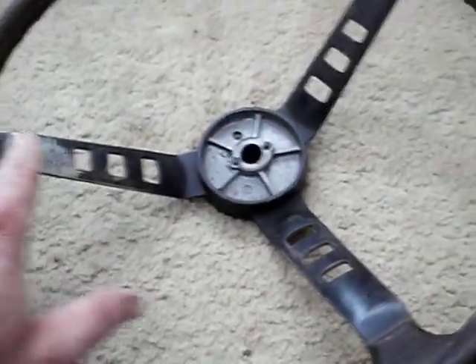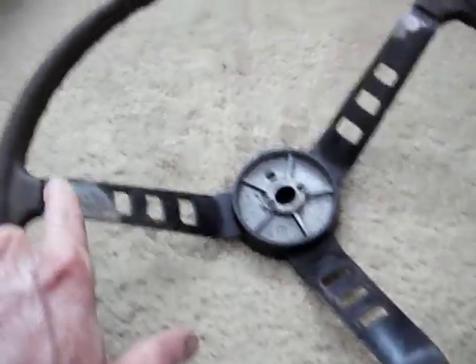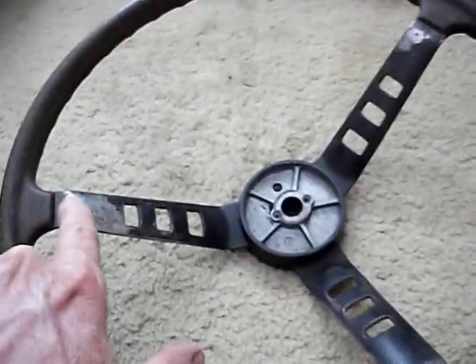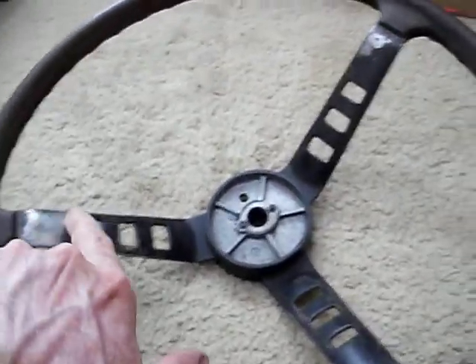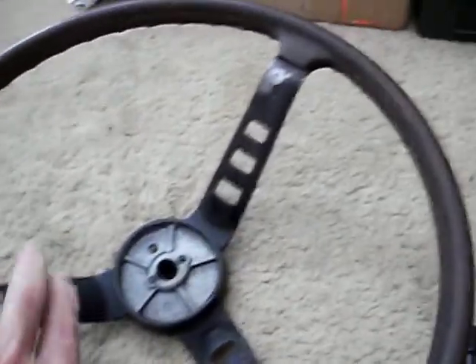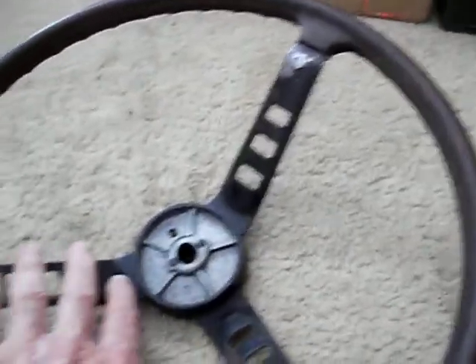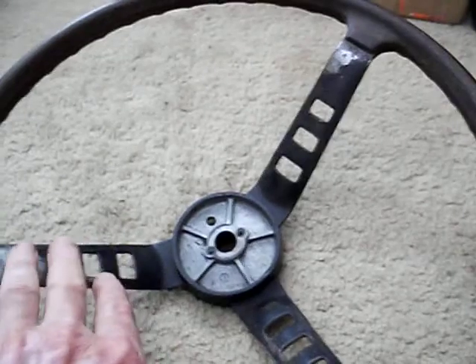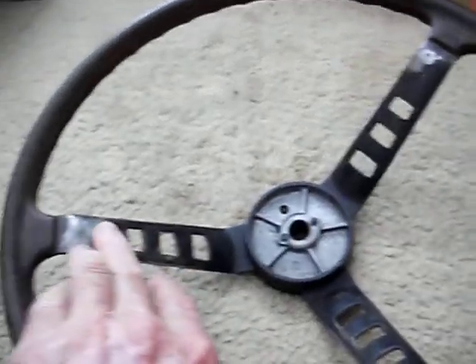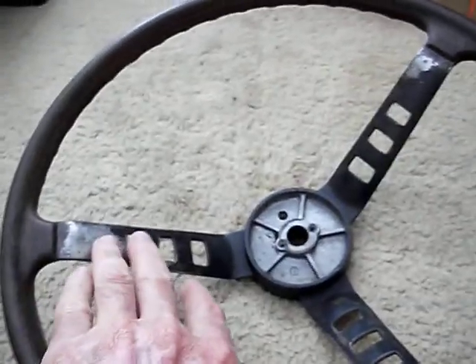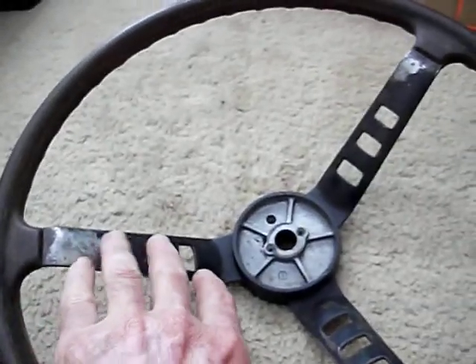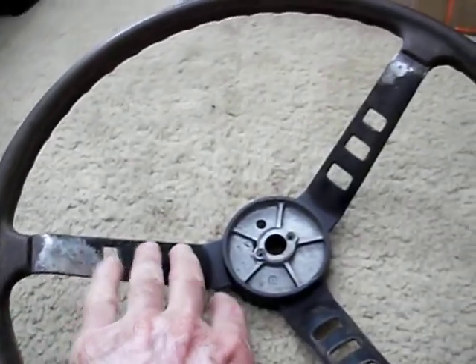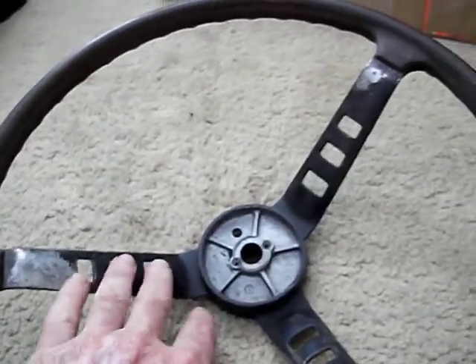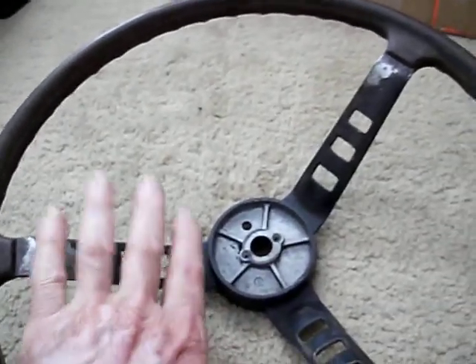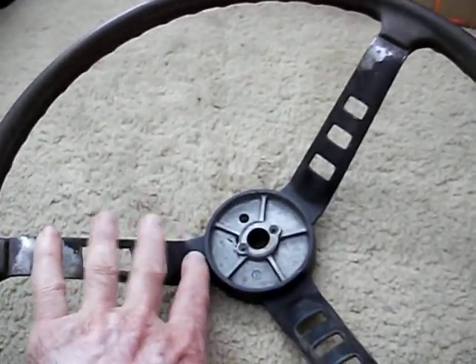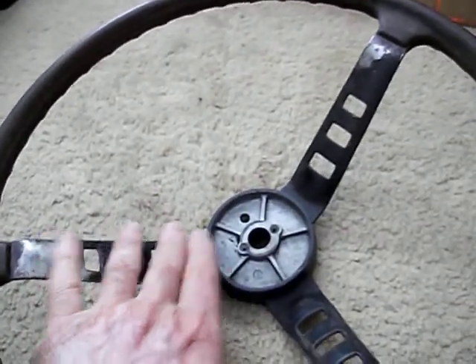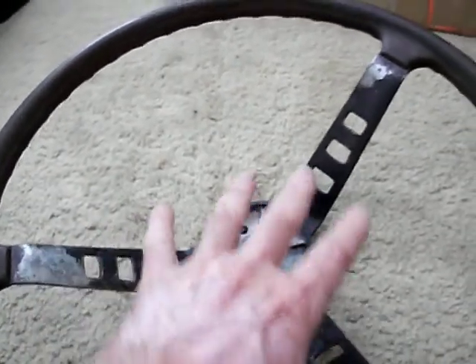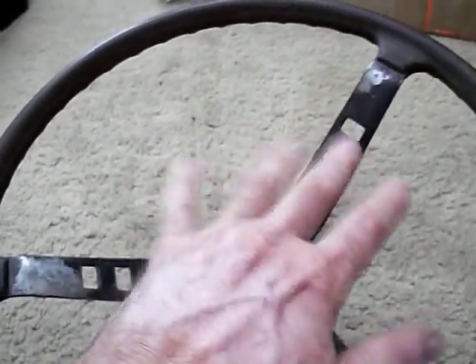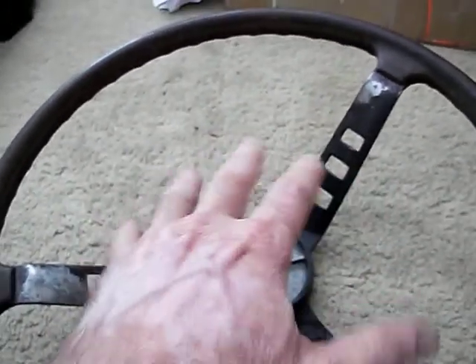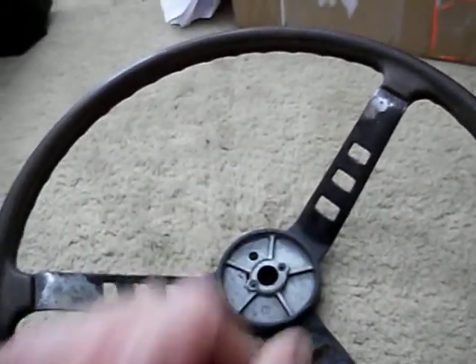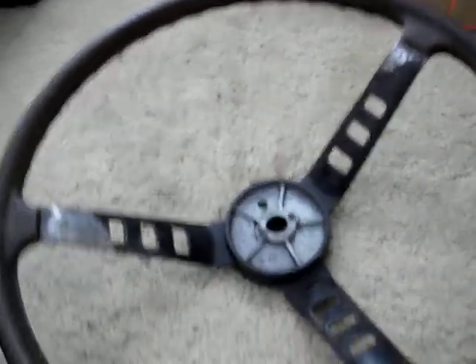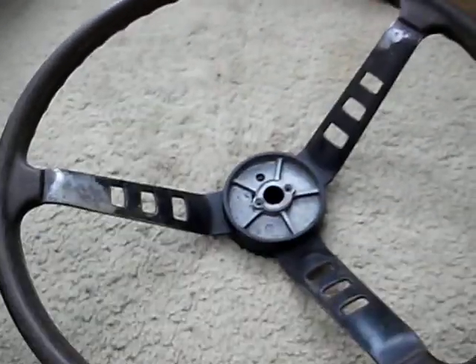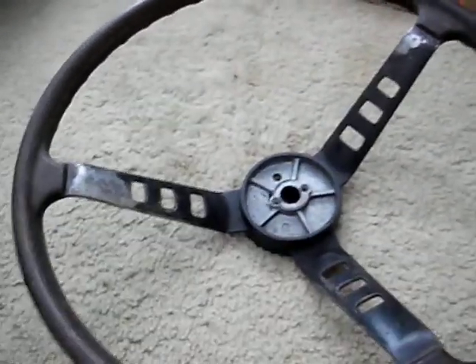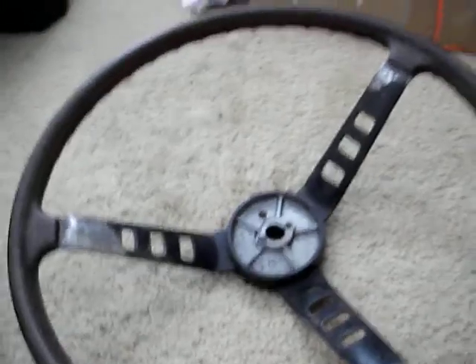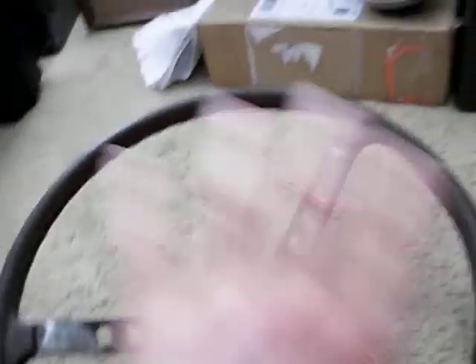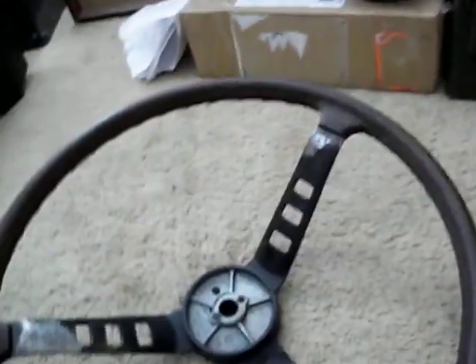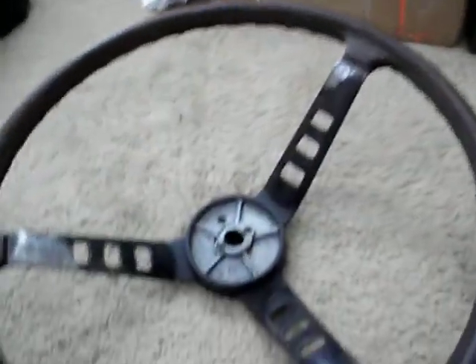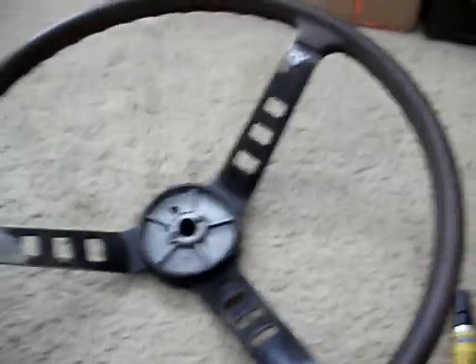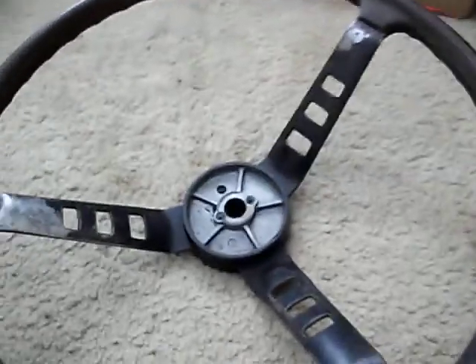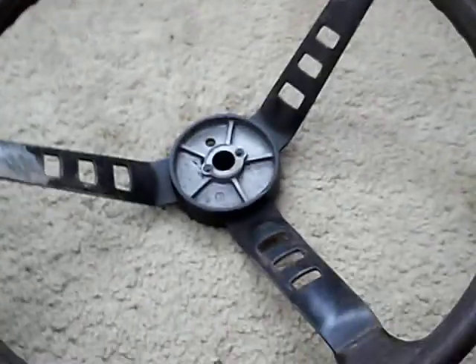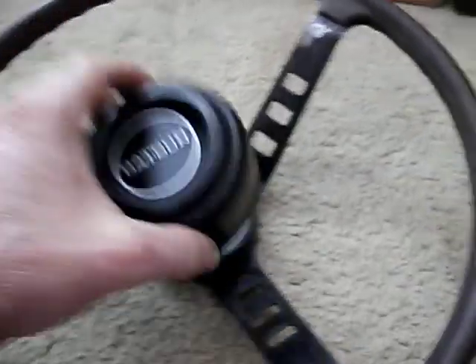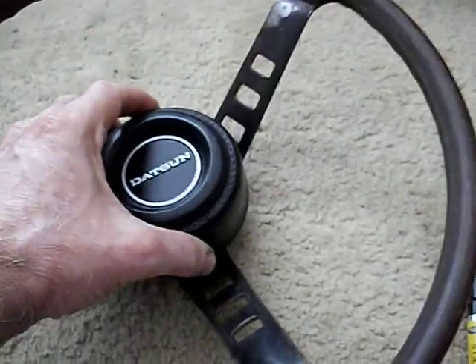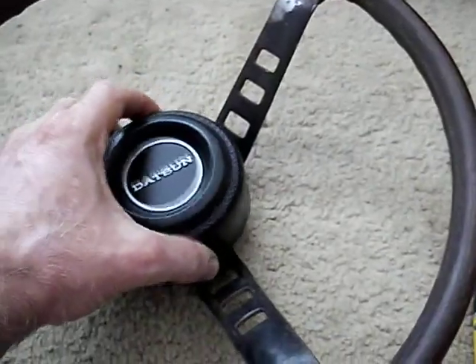I'm going to have to probably sandblast this to get it as clean as I'd like it, then prime and repaint all this in nice satin black. That should take care of the wheel. But man, it's coming along pretty nice.